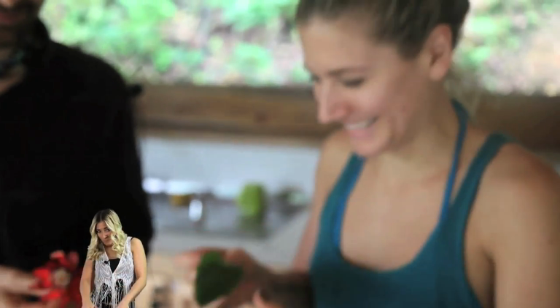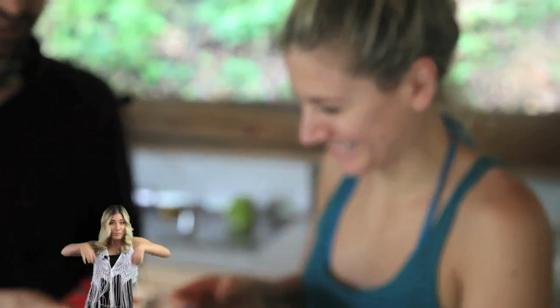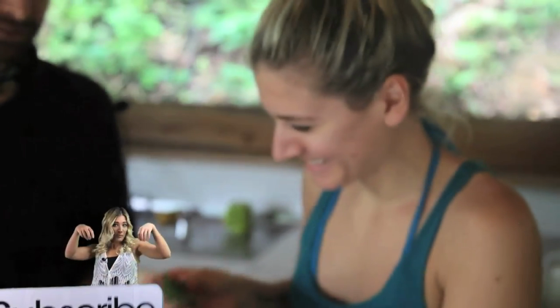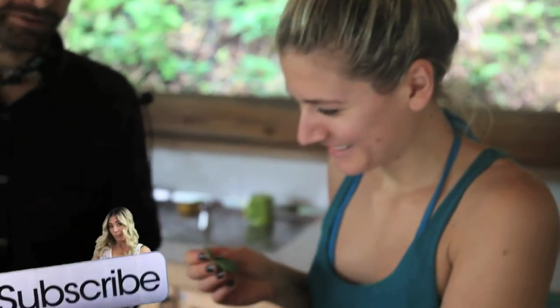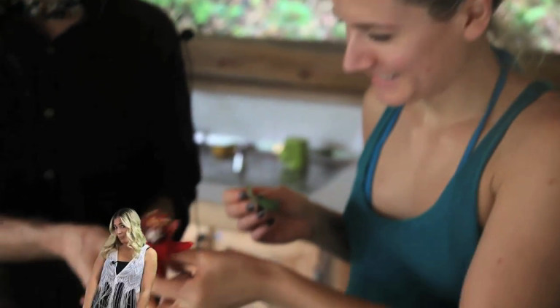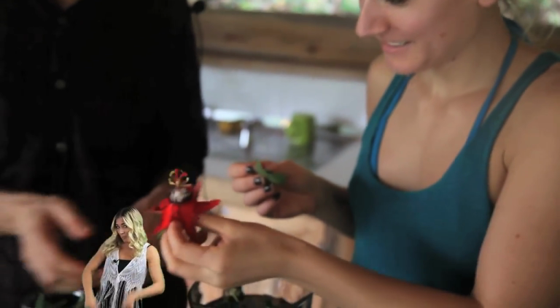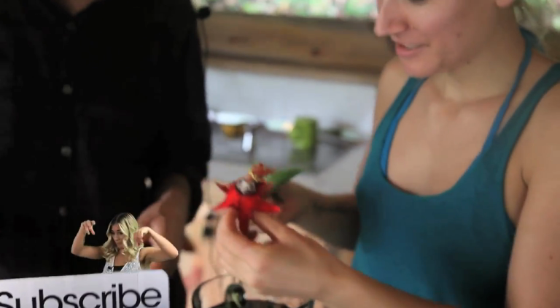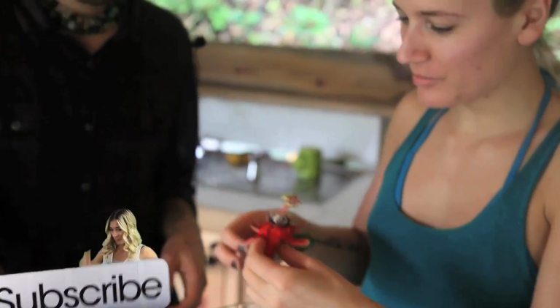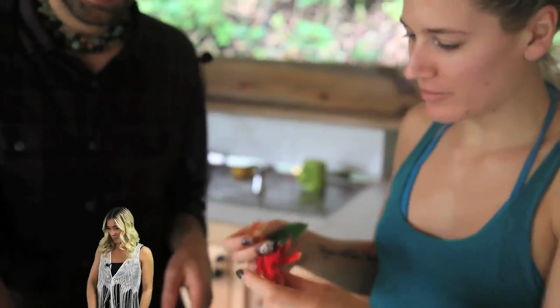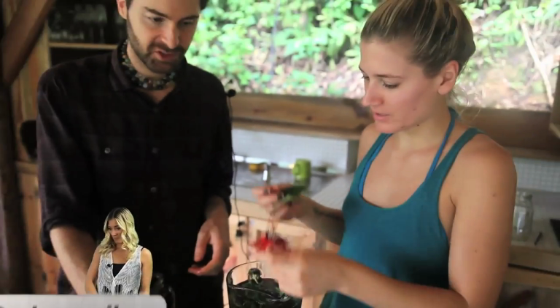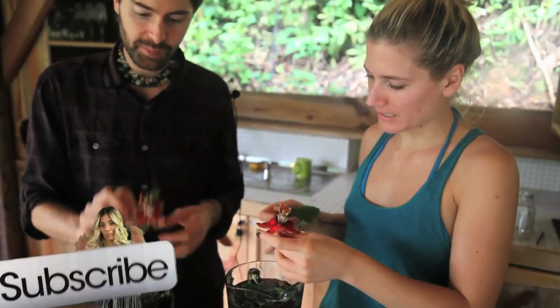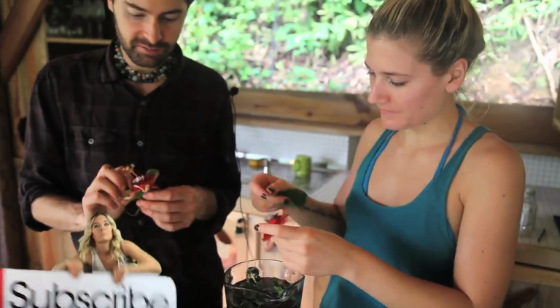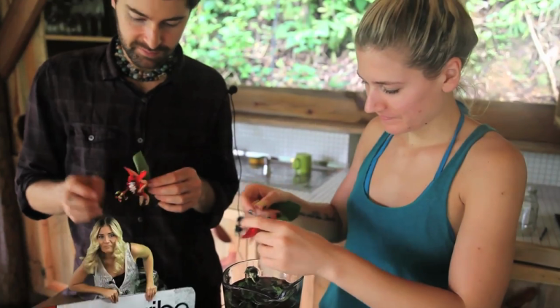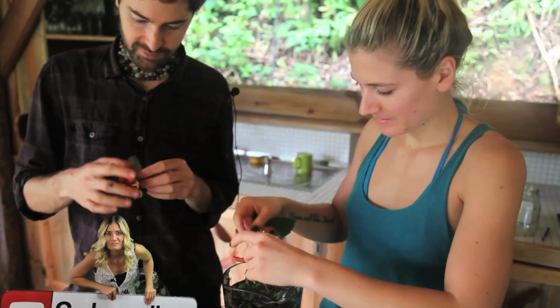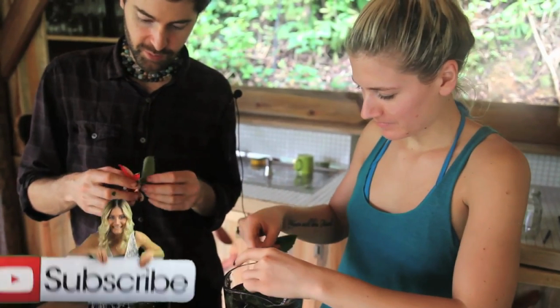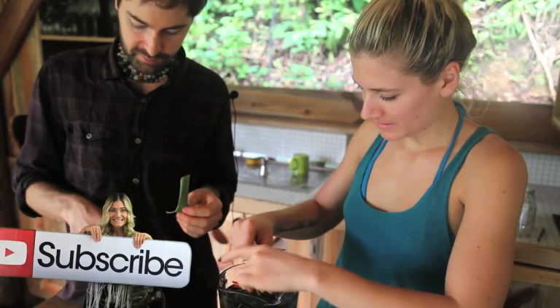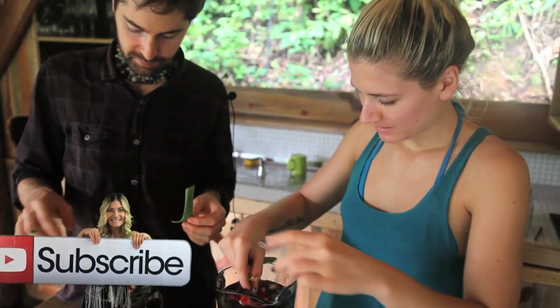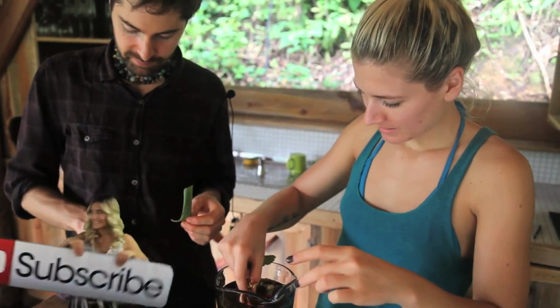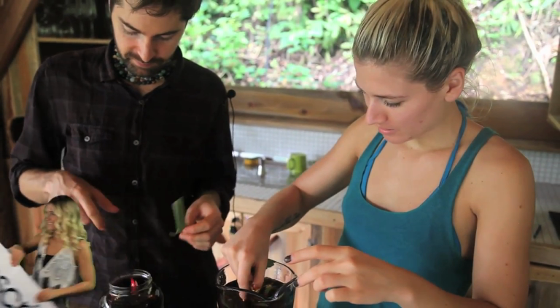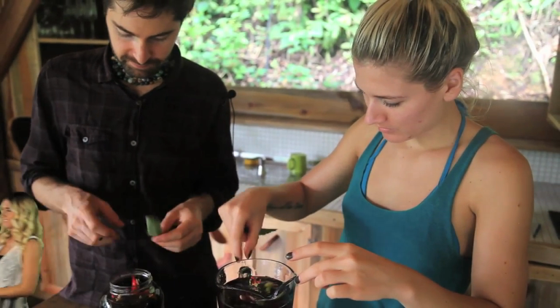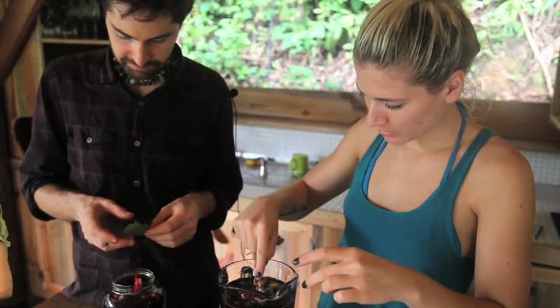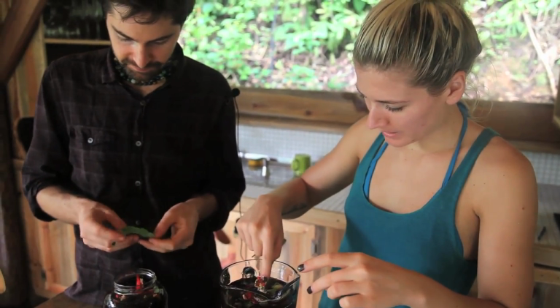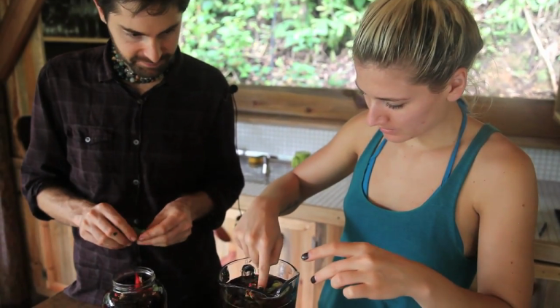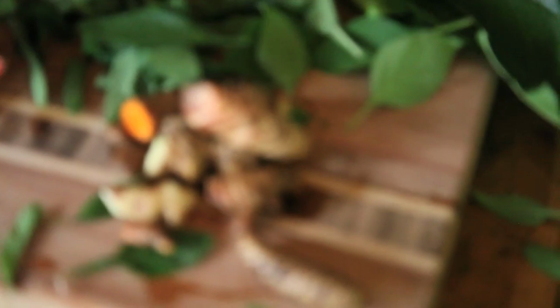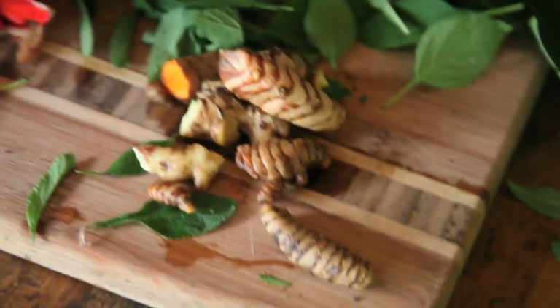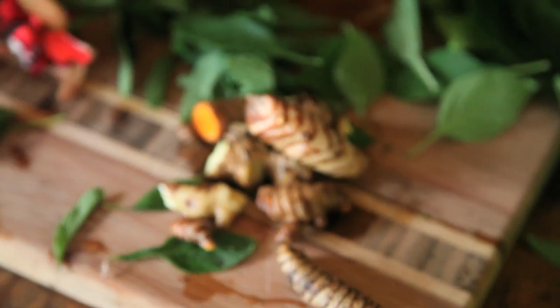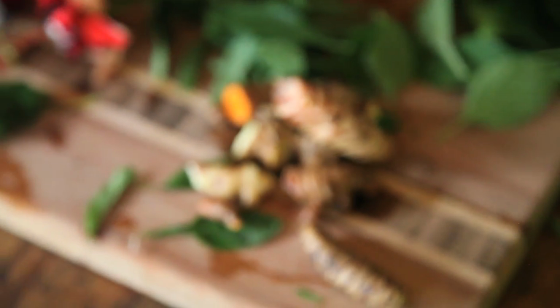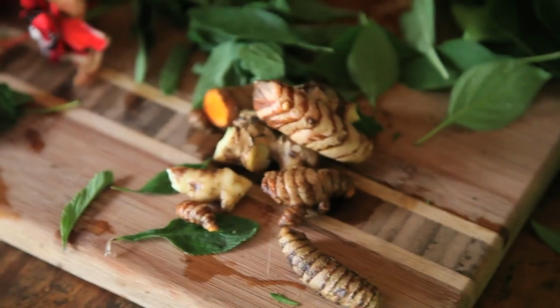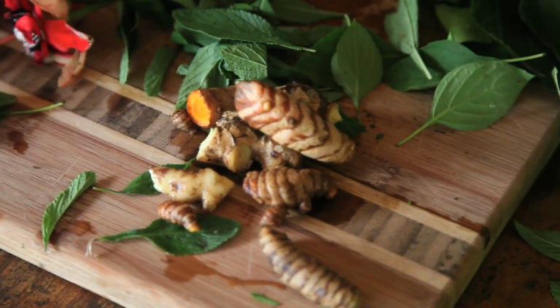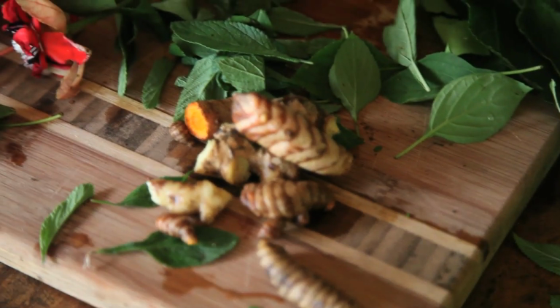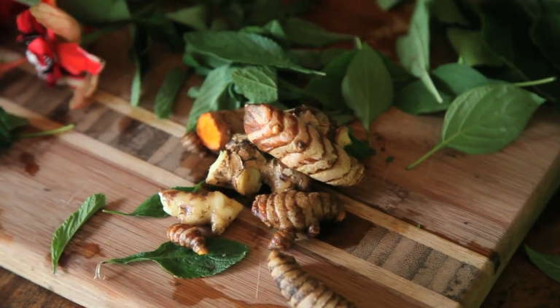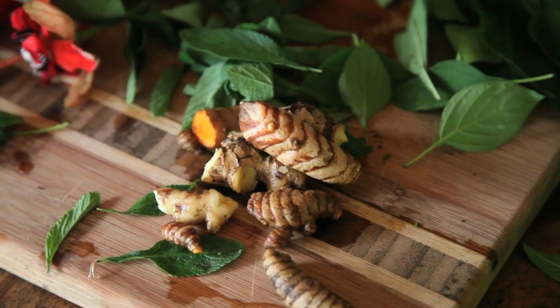That's the passionflower — and that's the flower of it. What do you do with the flower? Just drop it in. And I'm going for ginger. I think it's going to be interesting to add some ginger in there.